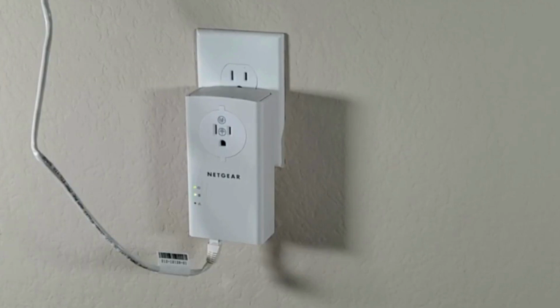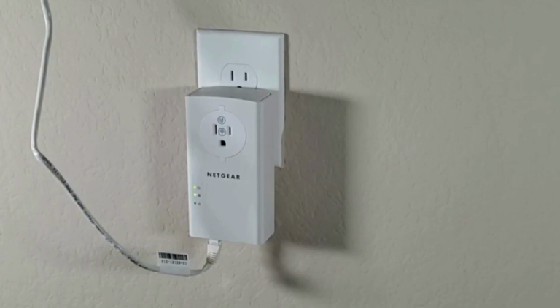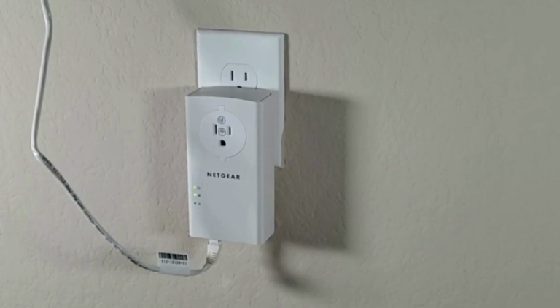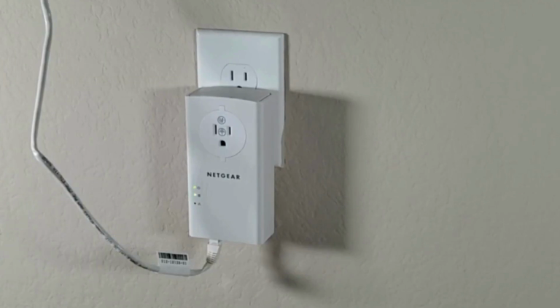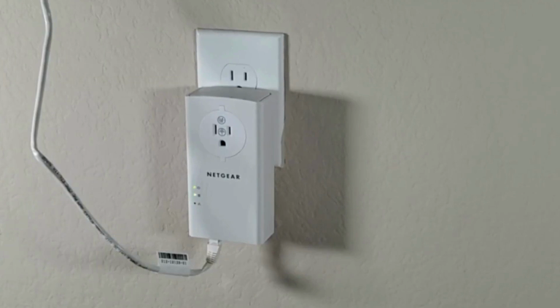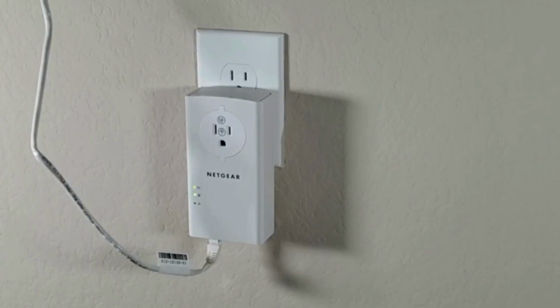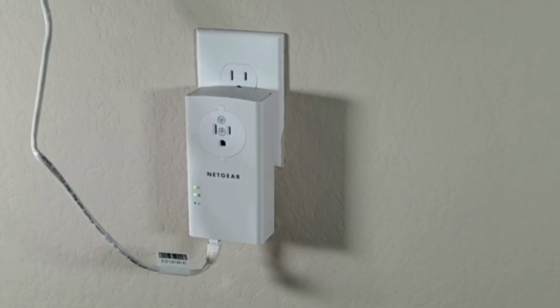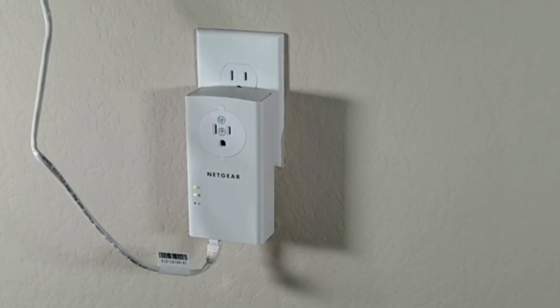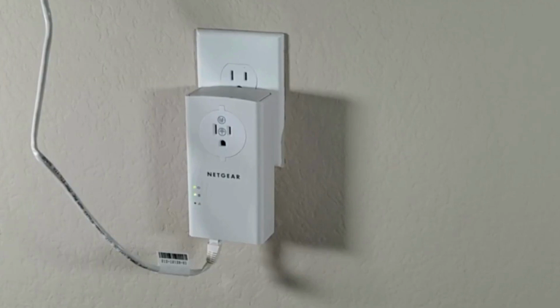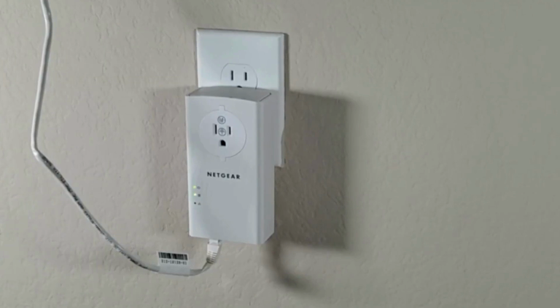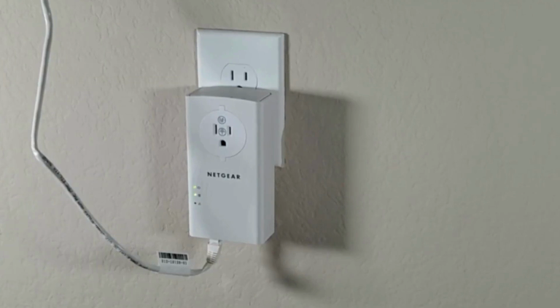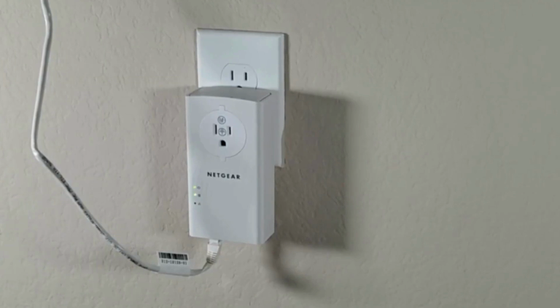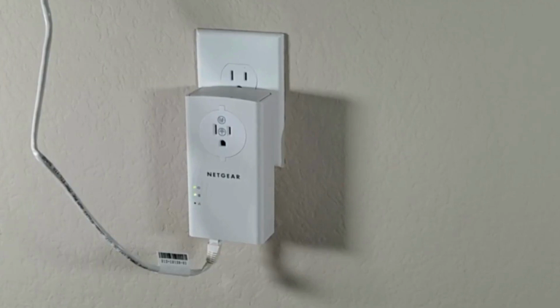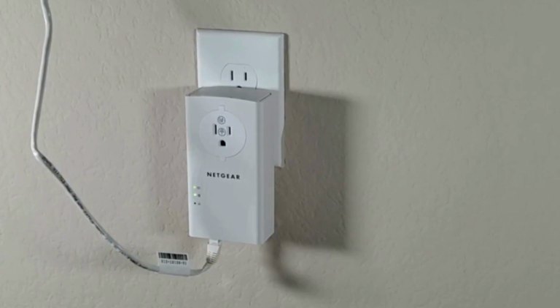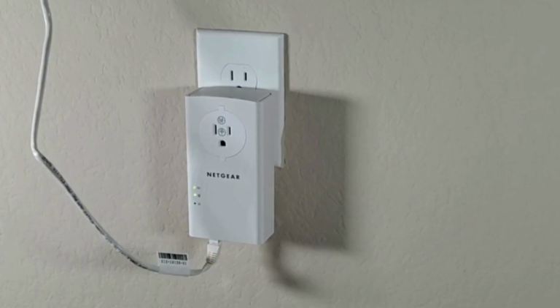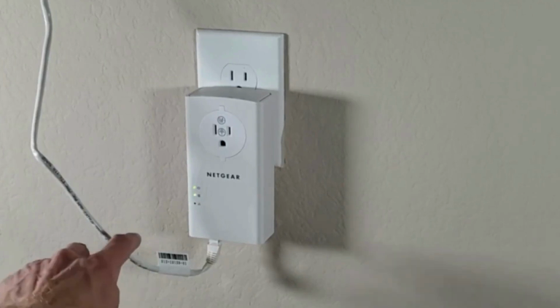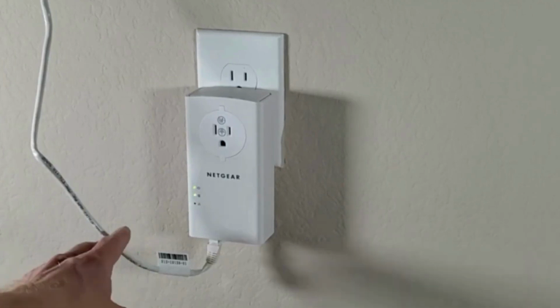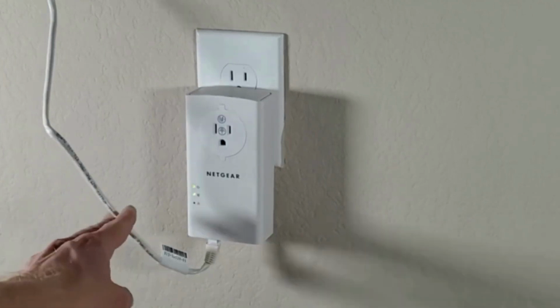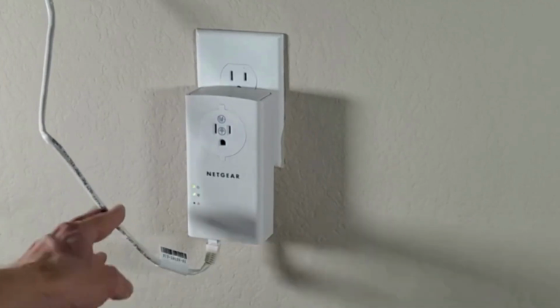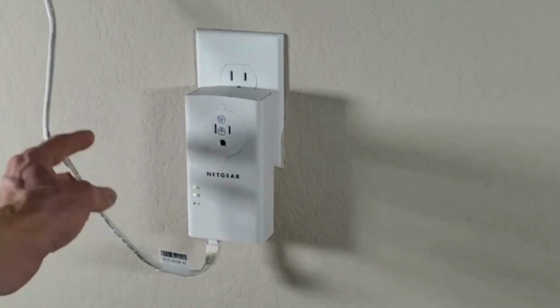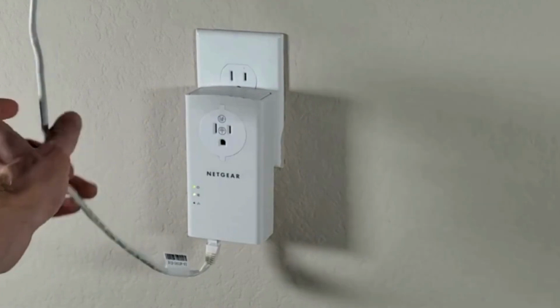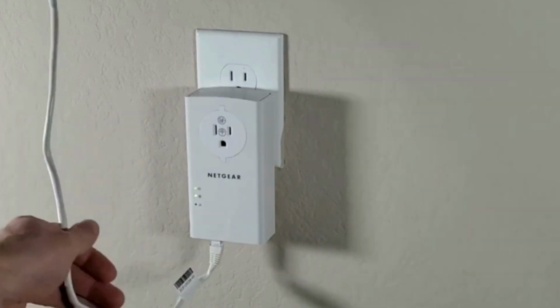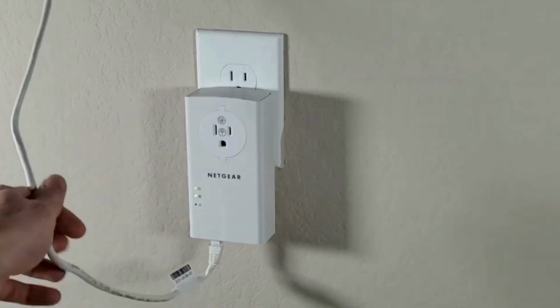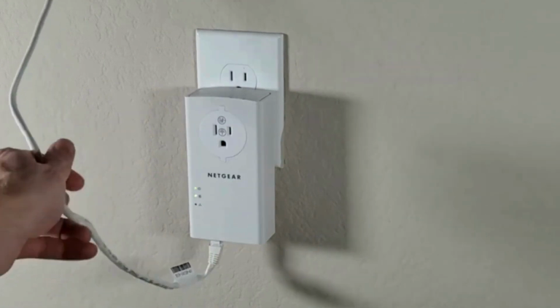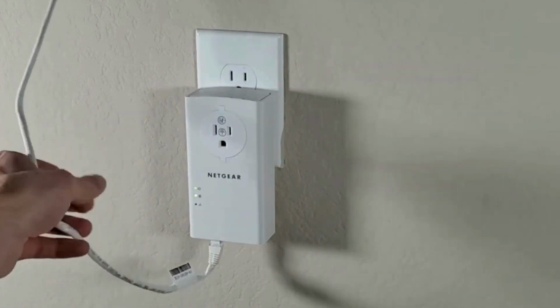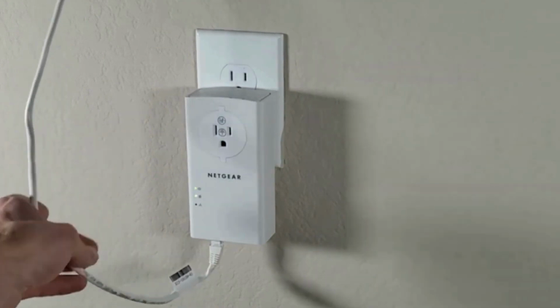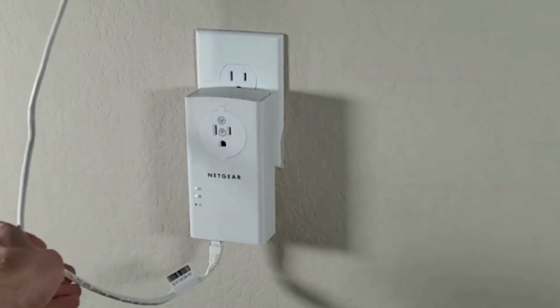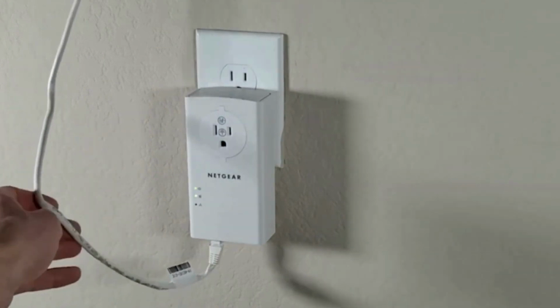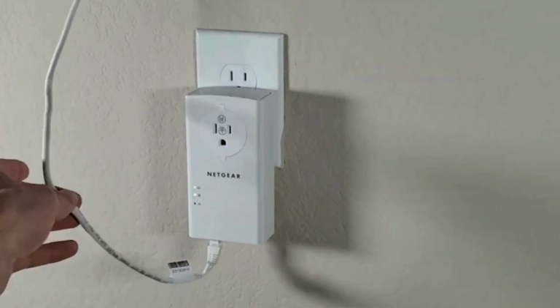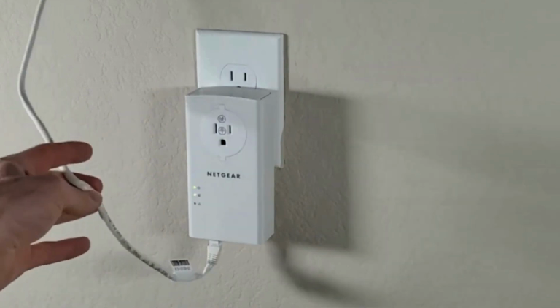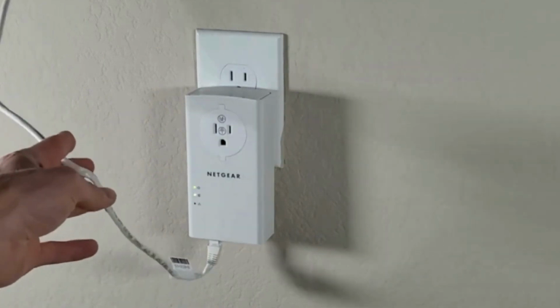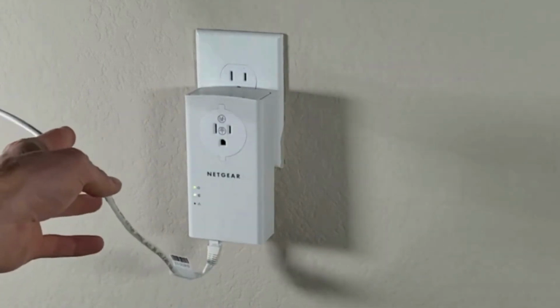Position the second adapter in a wall outlet in the desired location — for example, a living room or office — where you need Internet access.